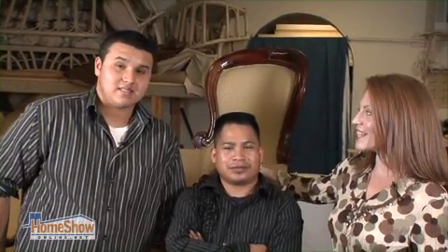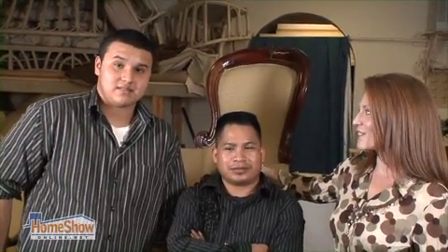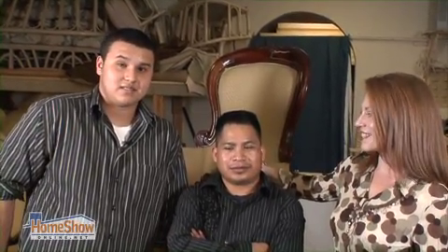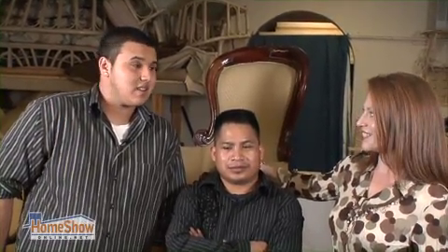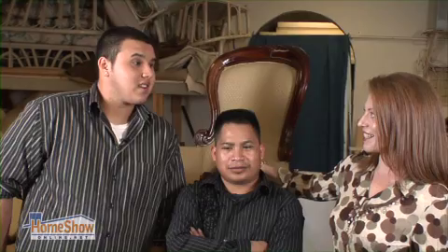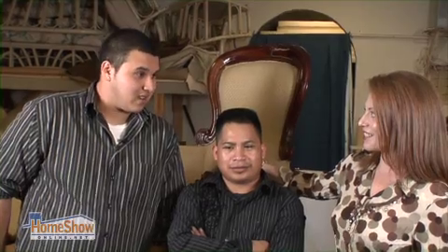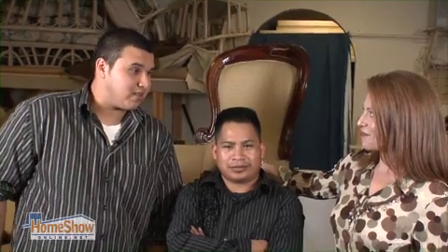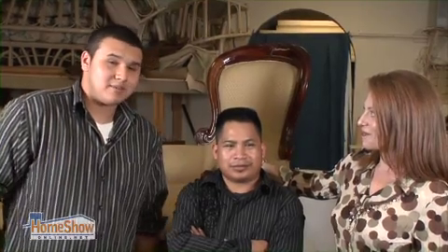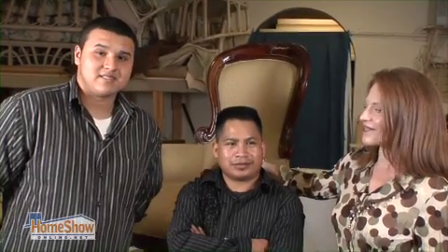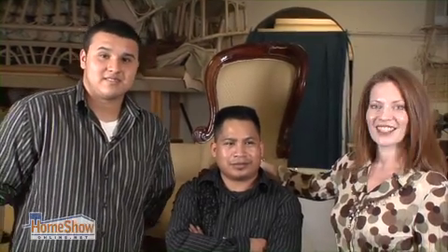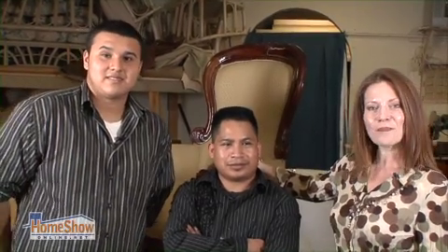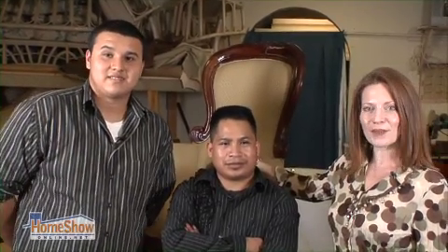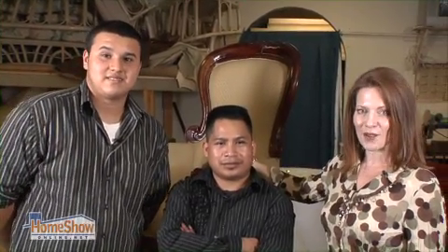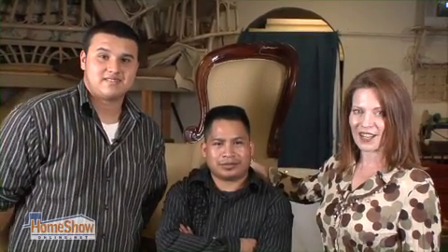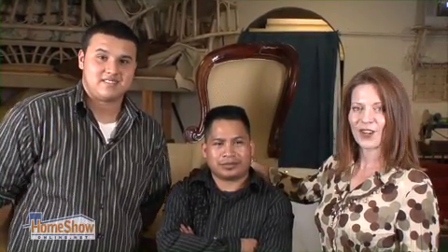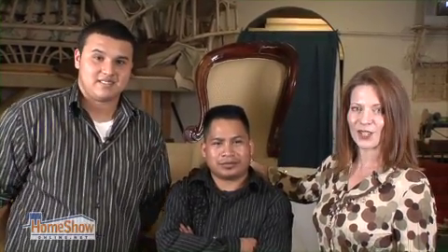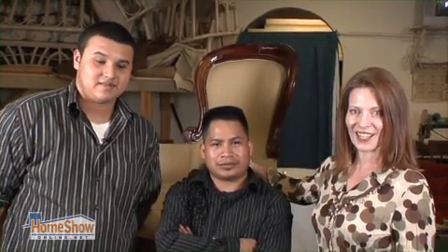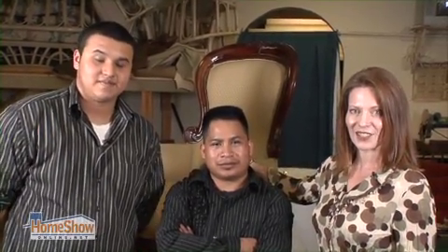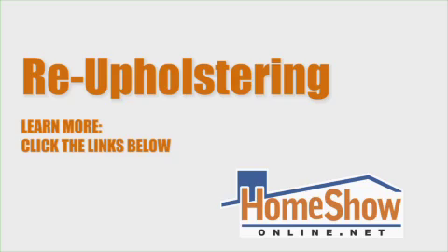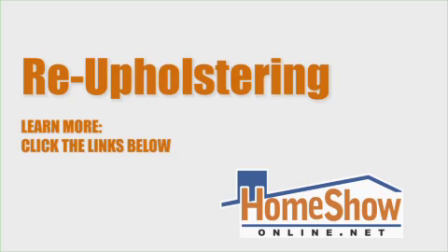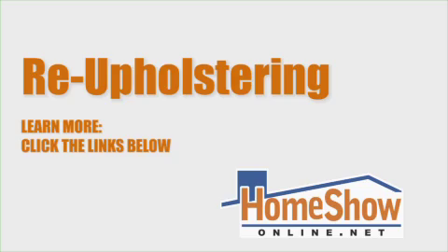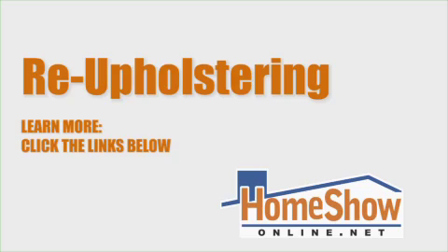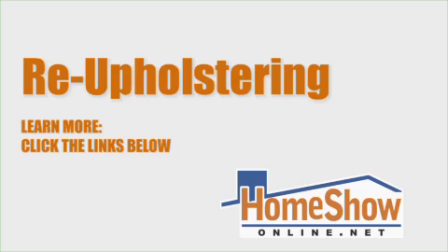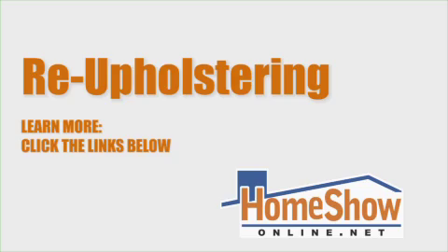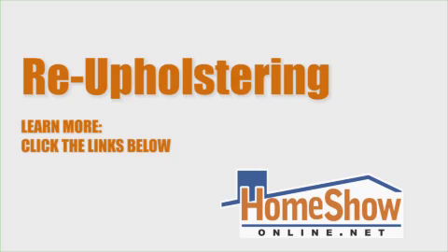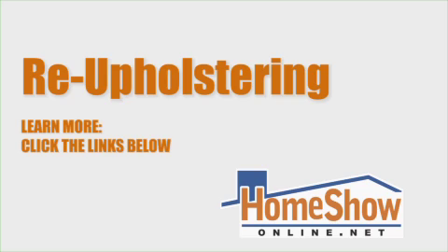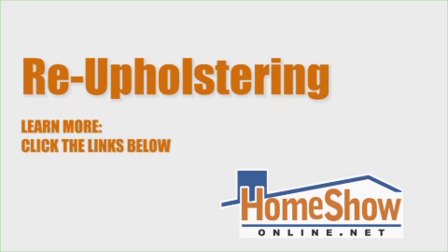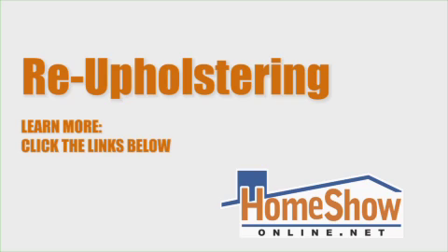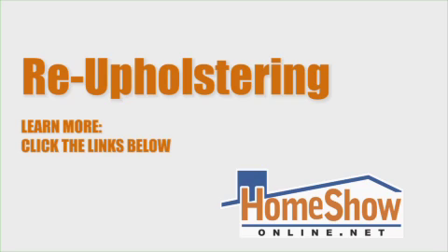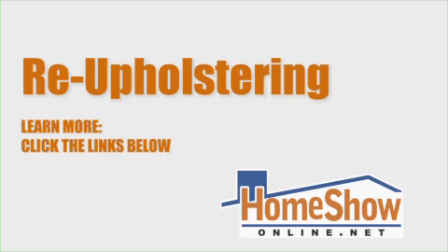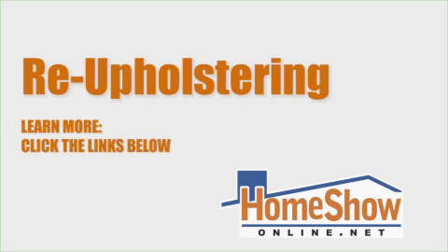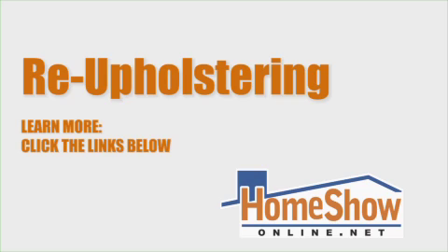Thanks for showing us how to do it, guys. You're welcome, Pamela. I'm Pamela O'Brien for Home Show Radio. To learn more, click the links below.